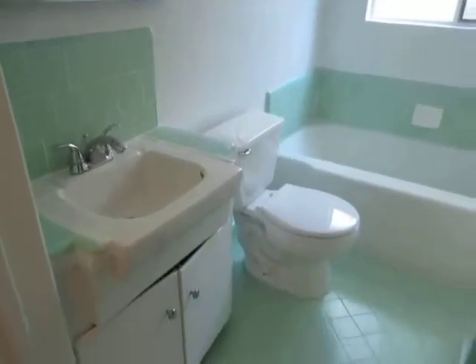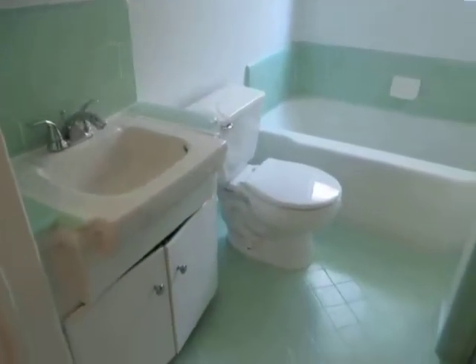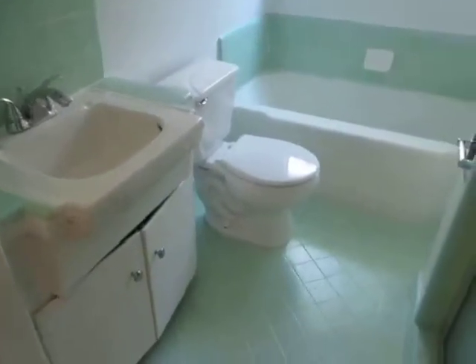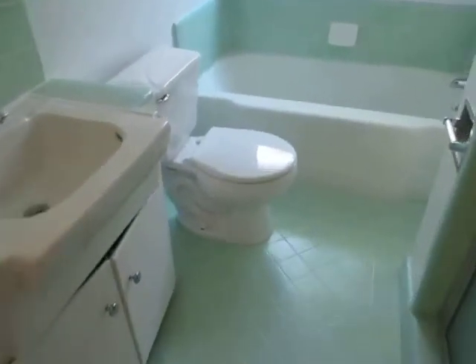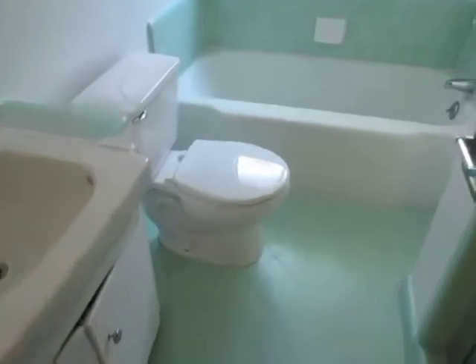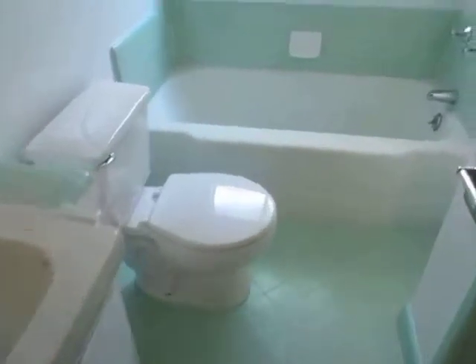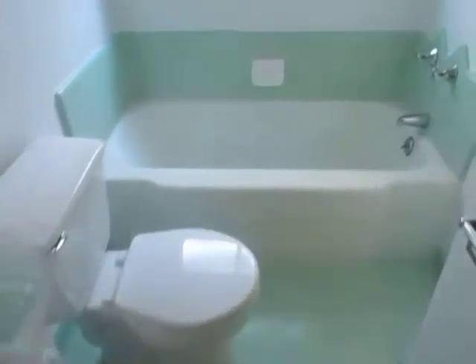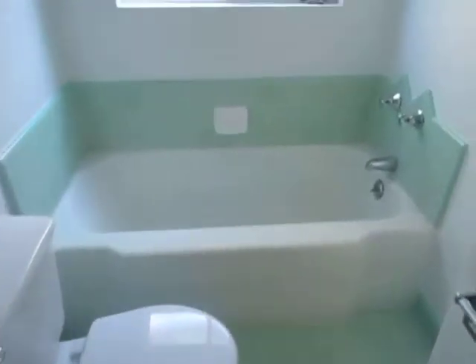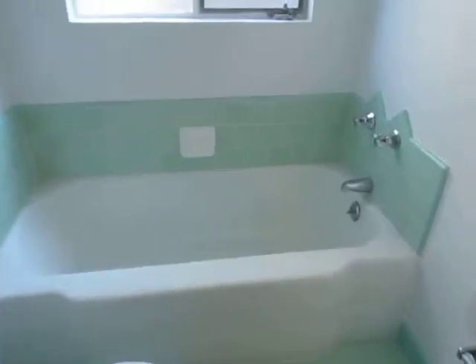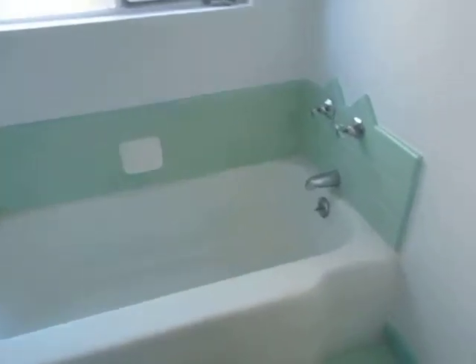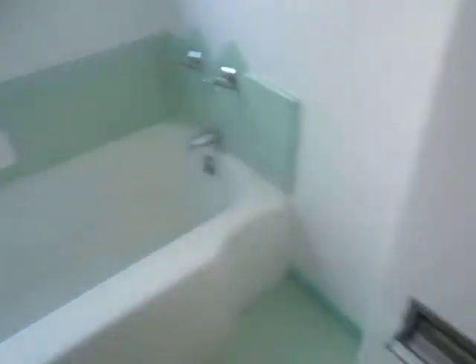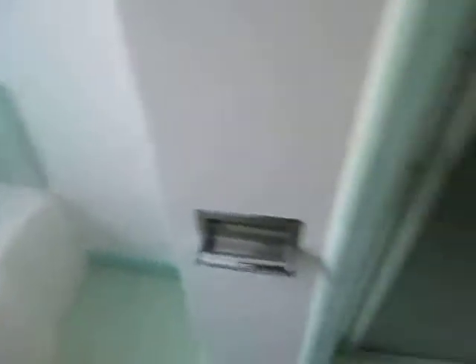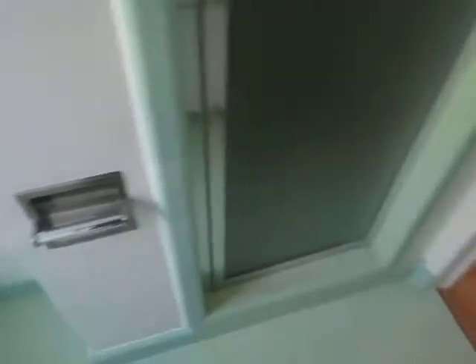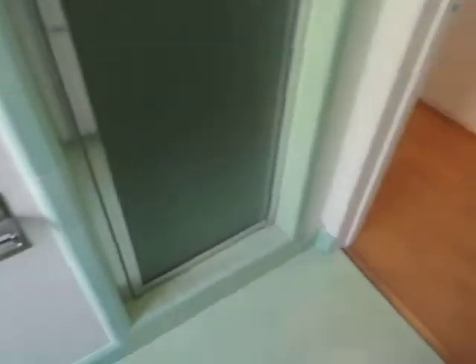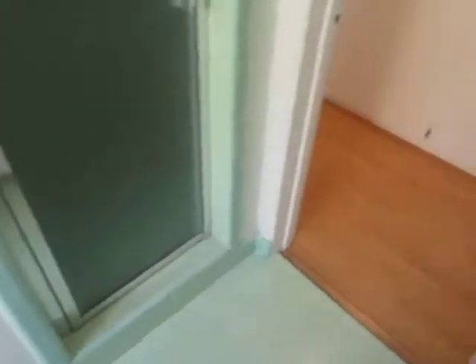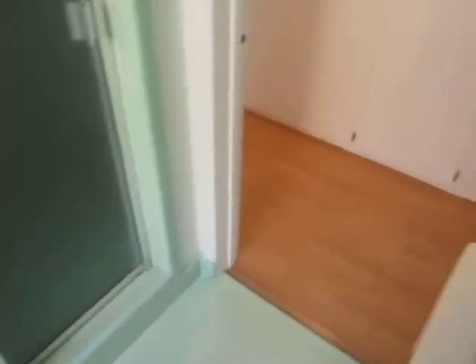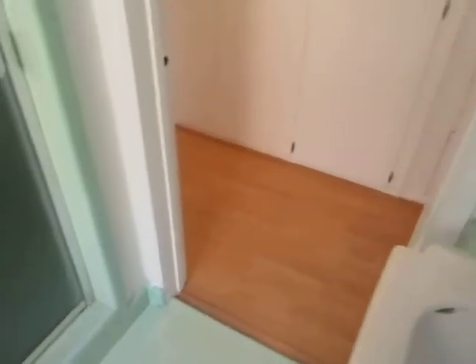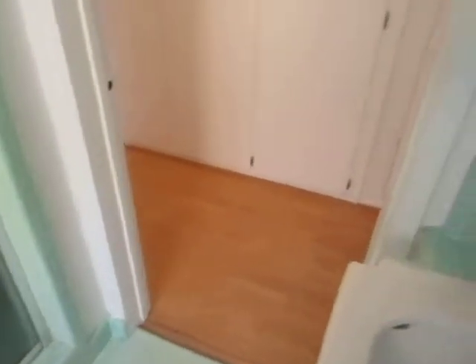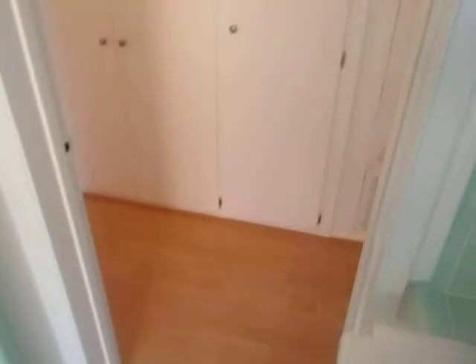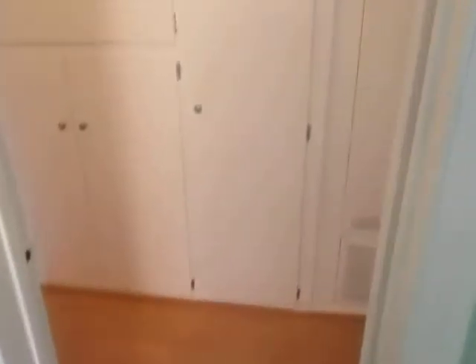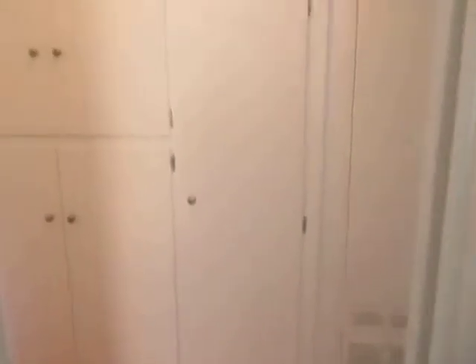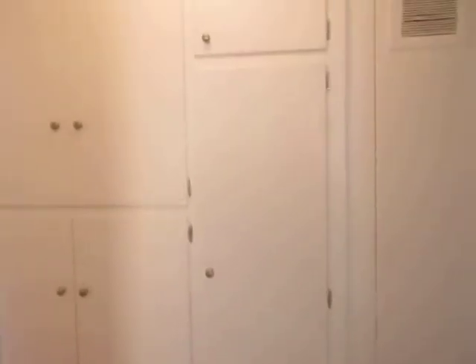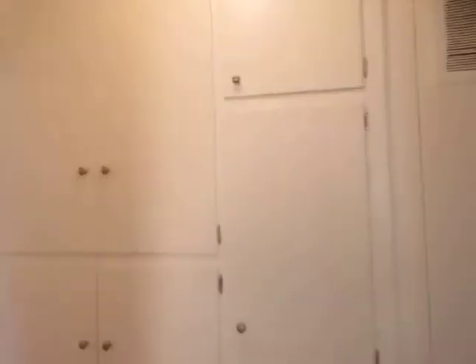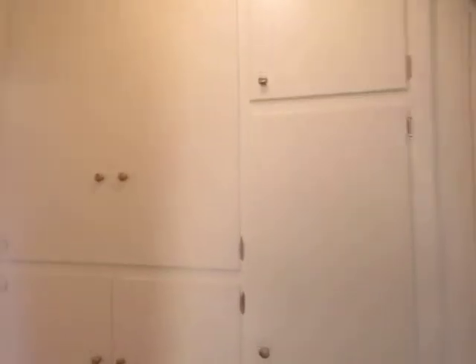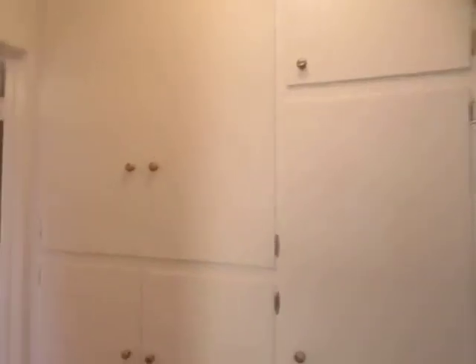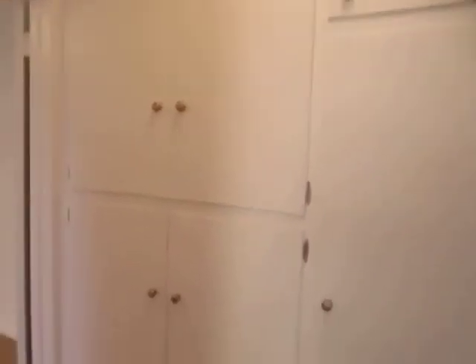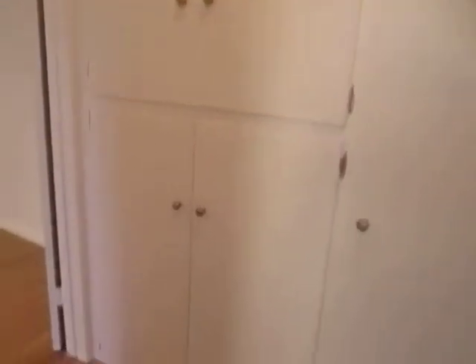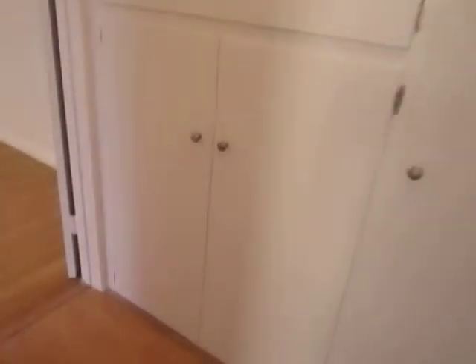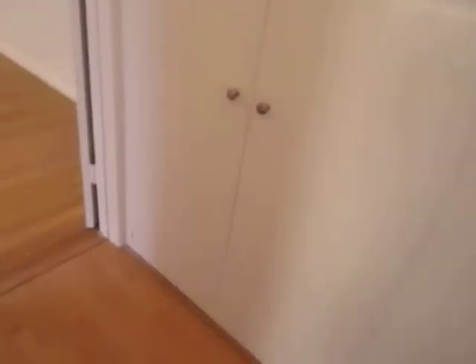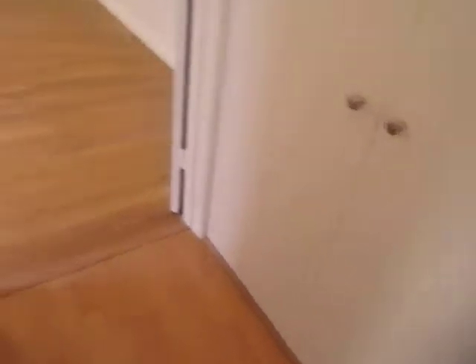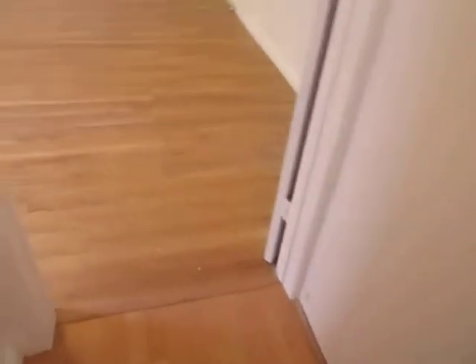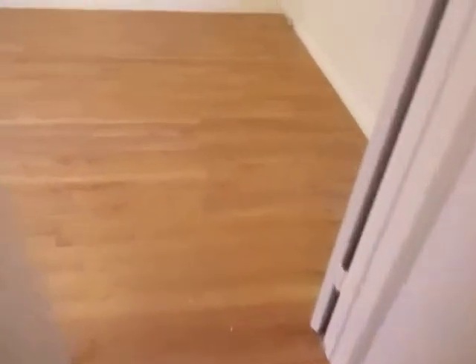The bathroom is beautifully tiled and has a separate tub and standing shower. In the hallway there are built-in cabinets with shelving providing additional storage space.